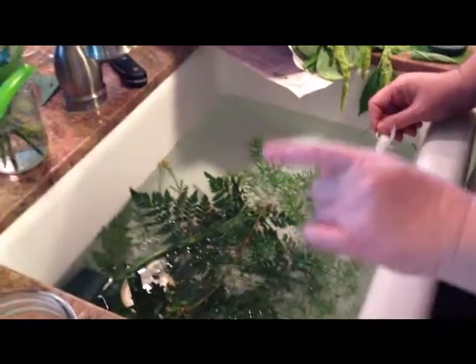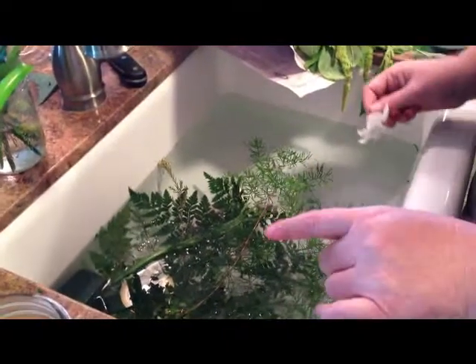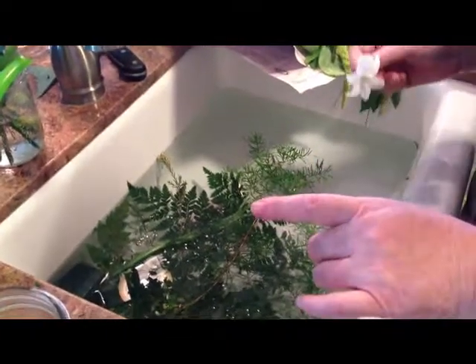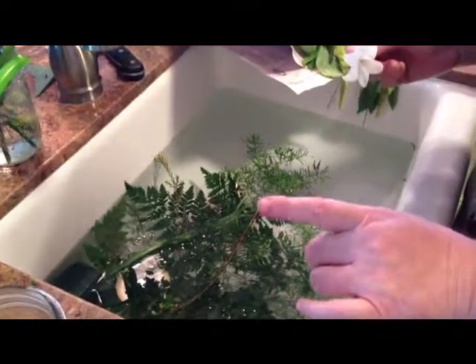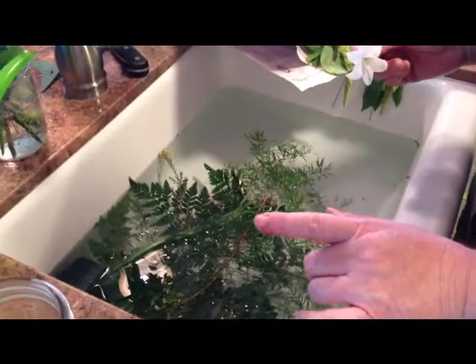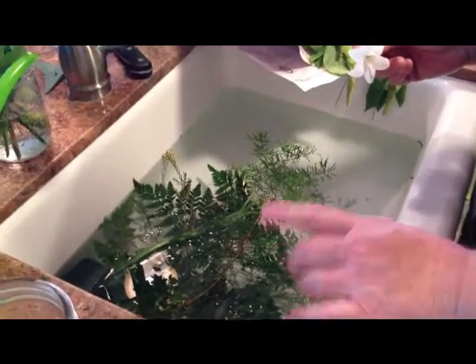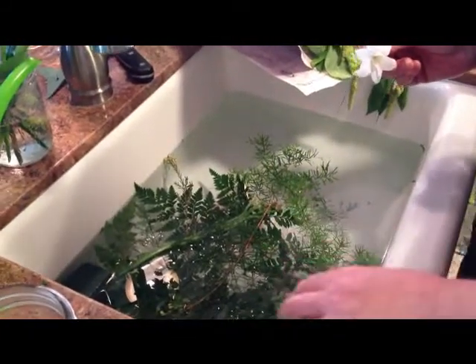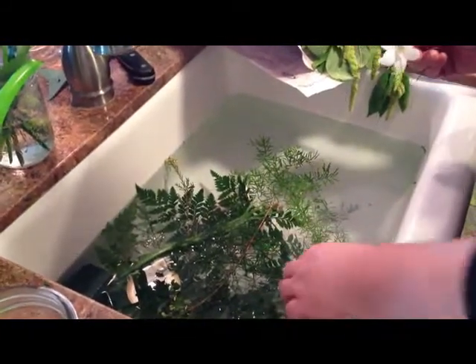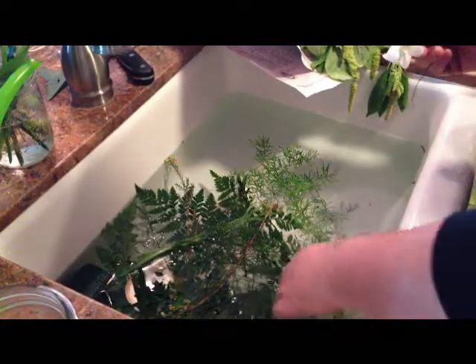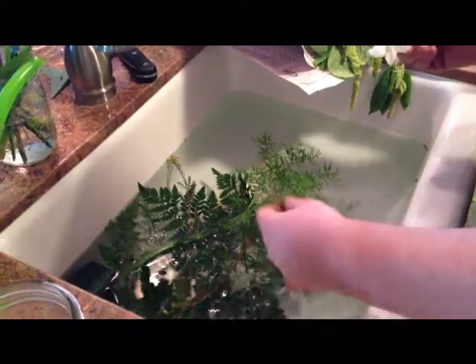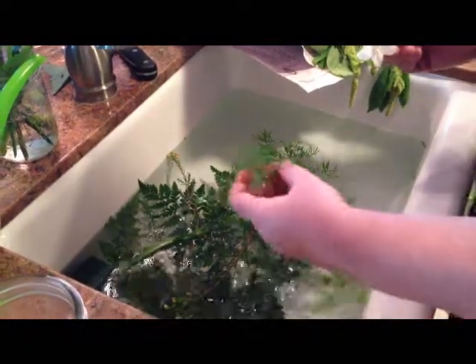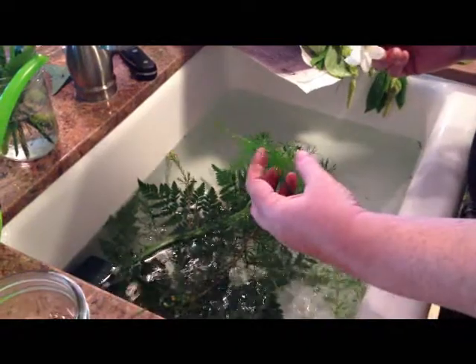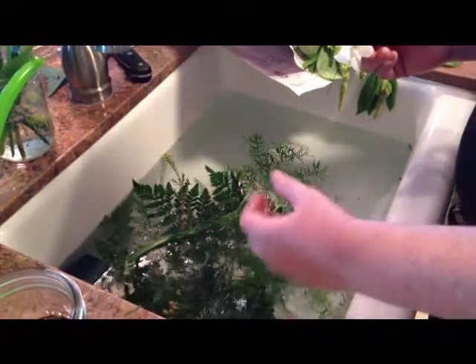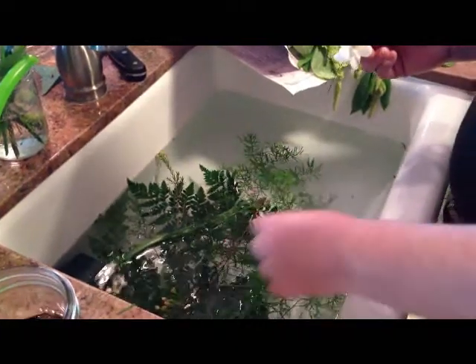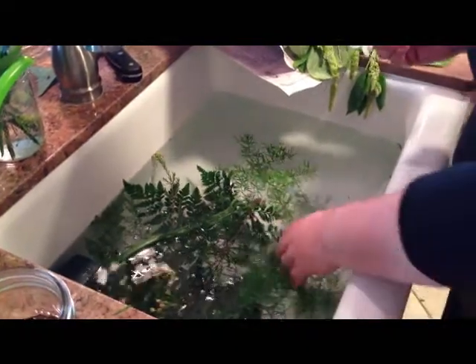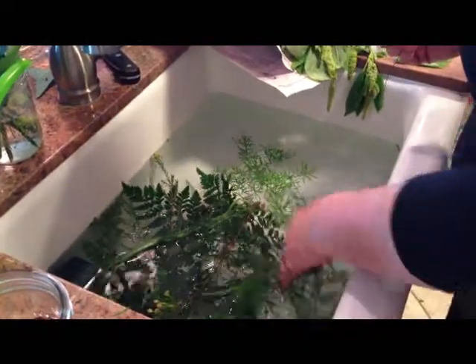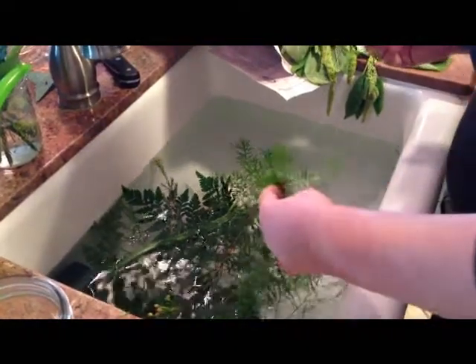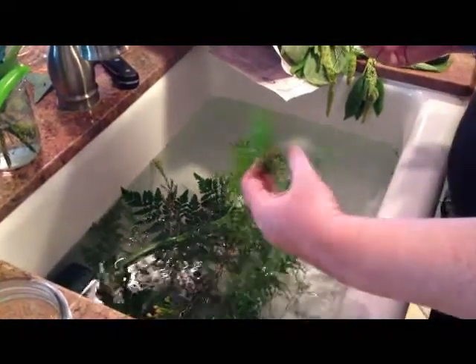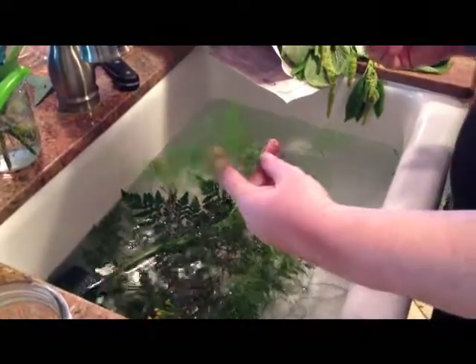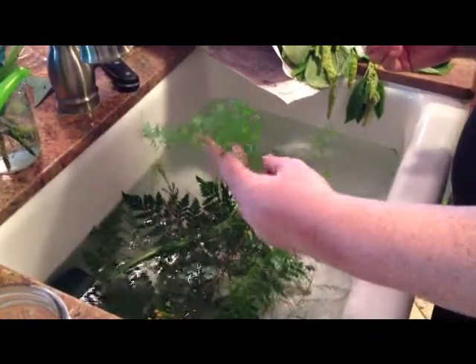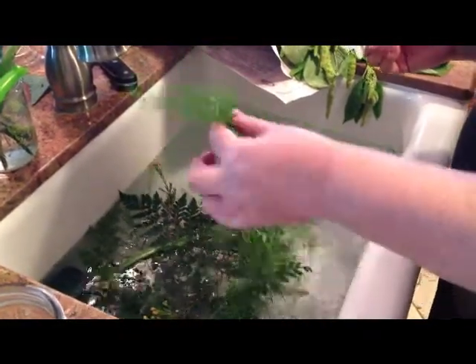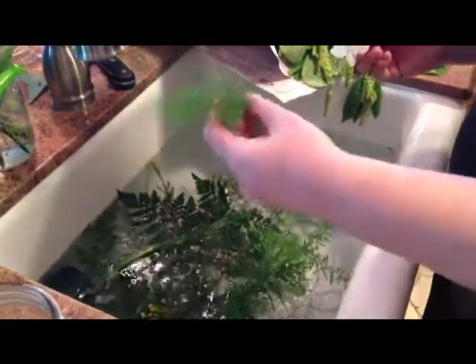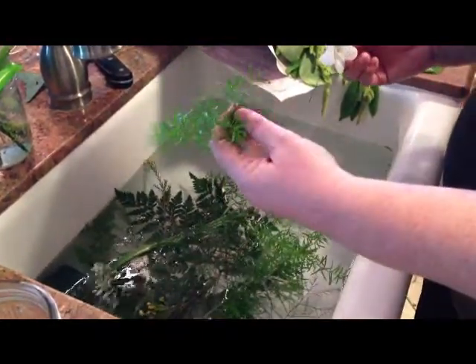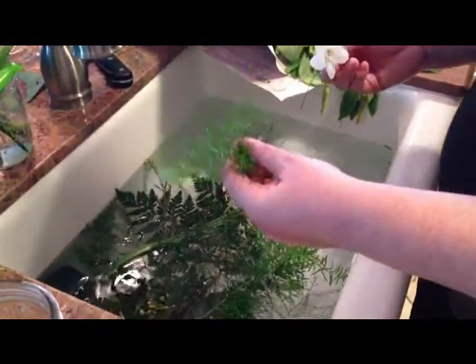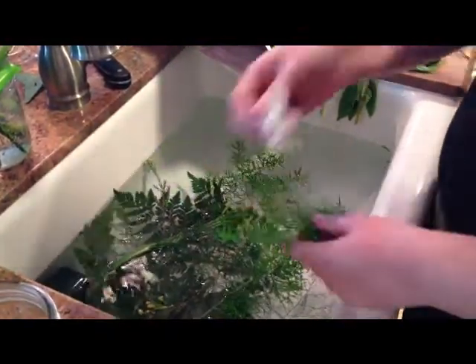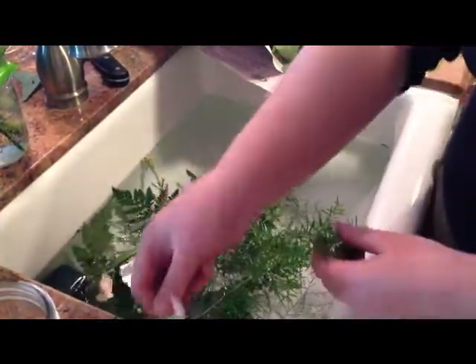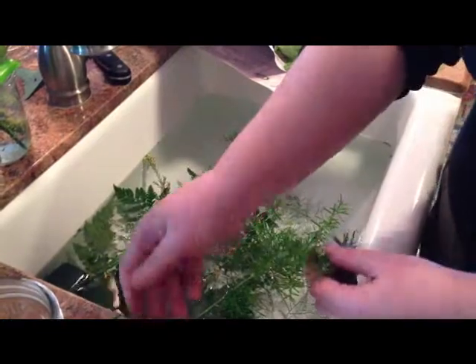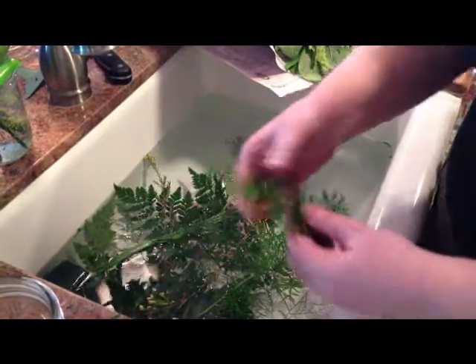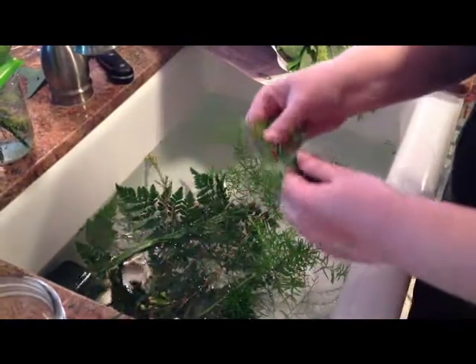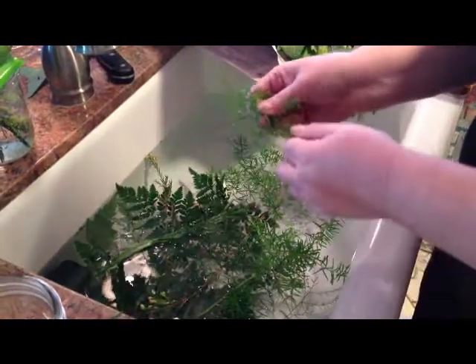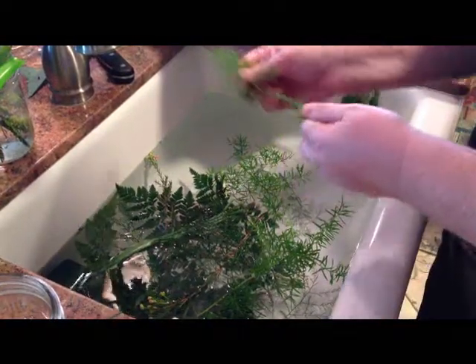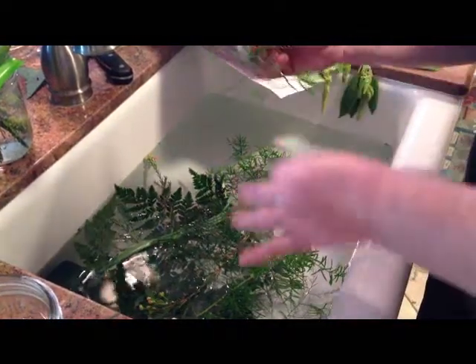When you're arranging flowers, save all your little scraps, because you can use them. And I'll show you one of the ways you can use them.